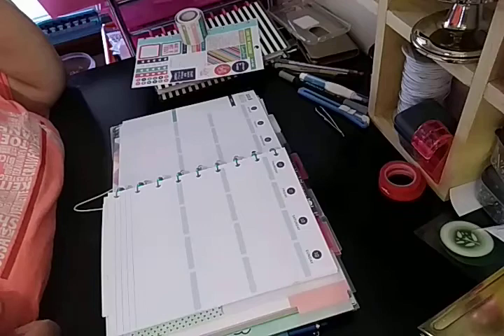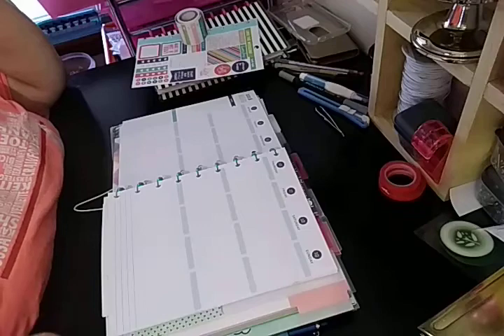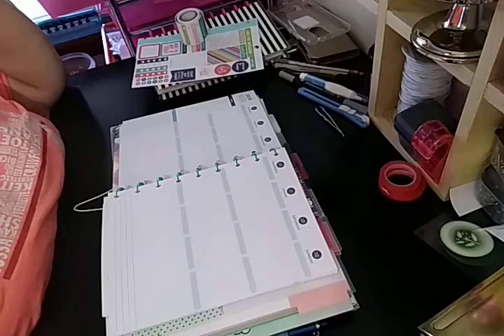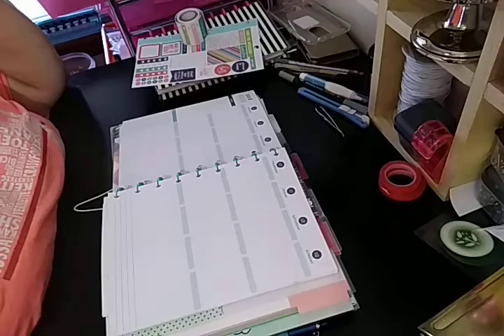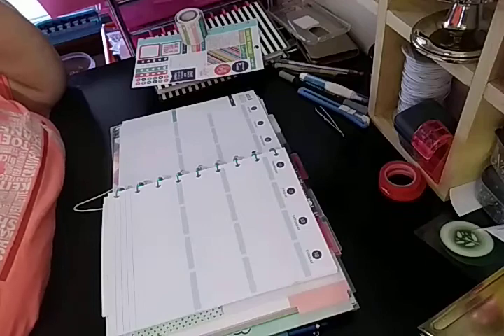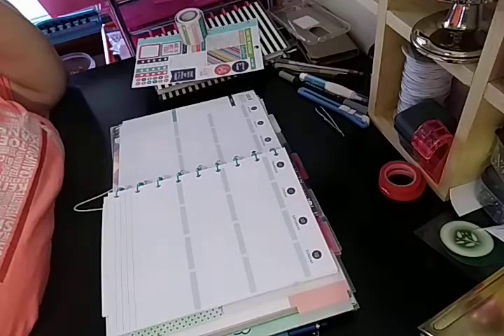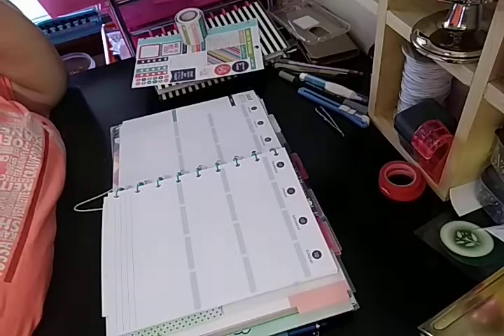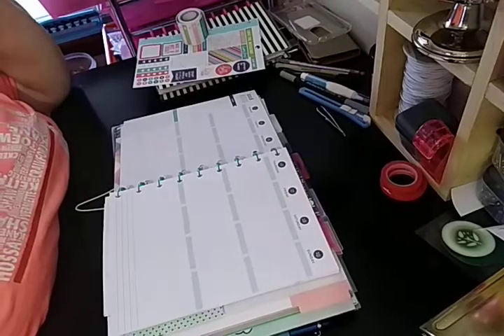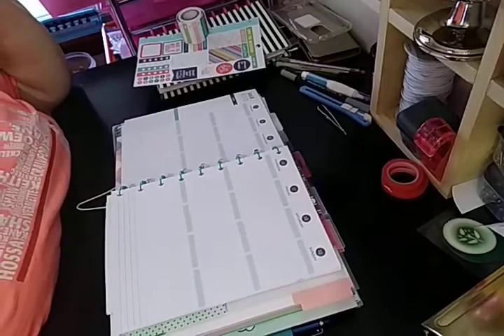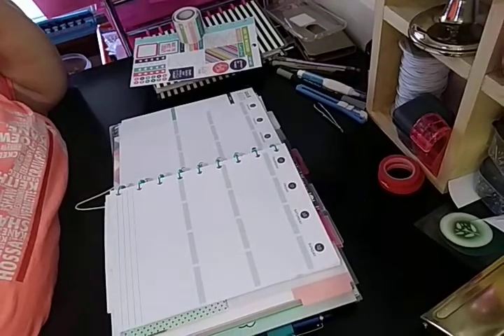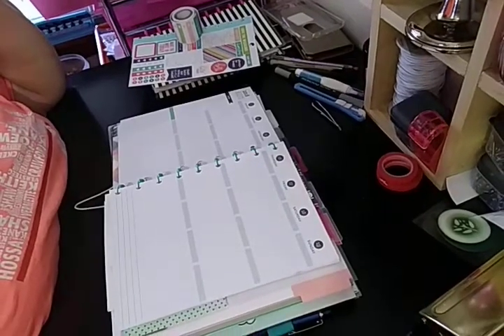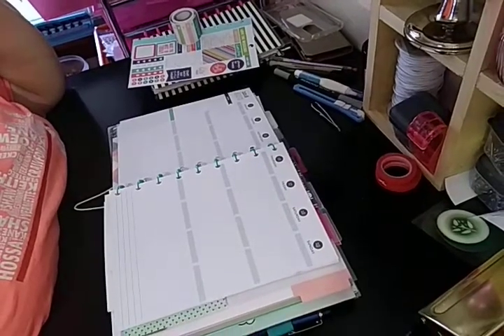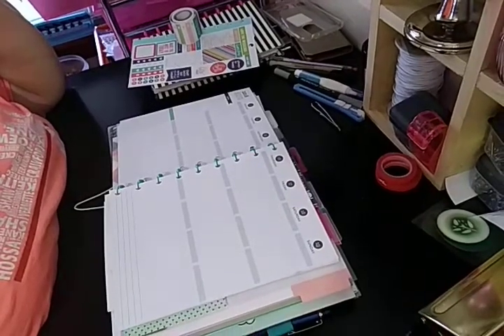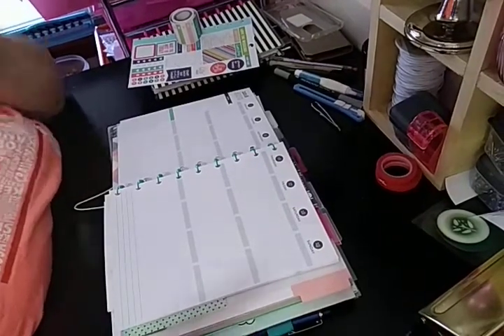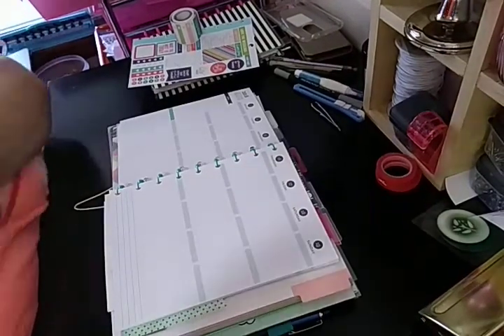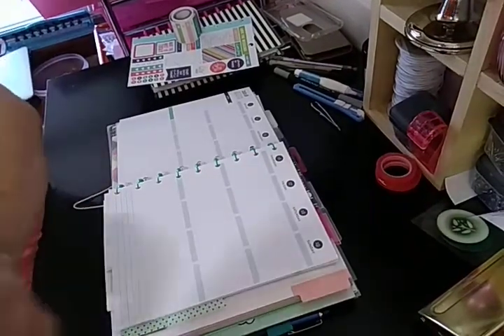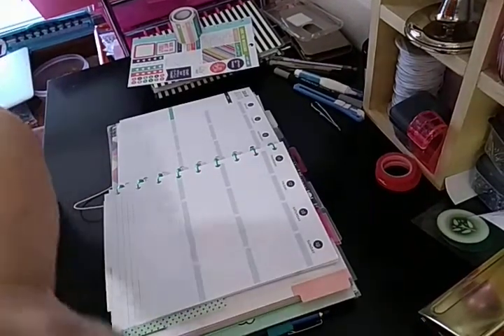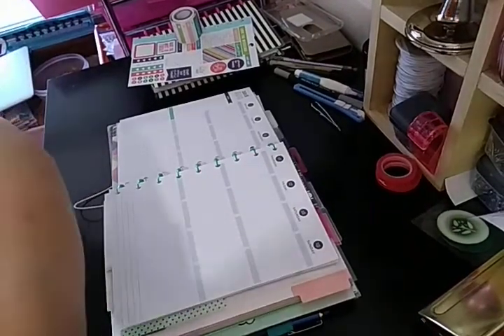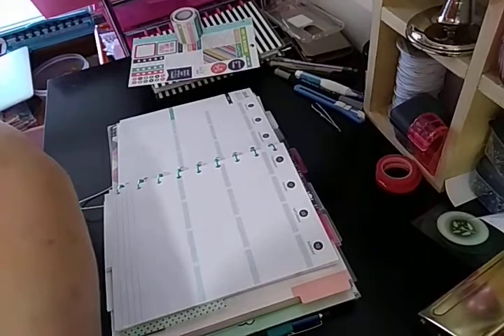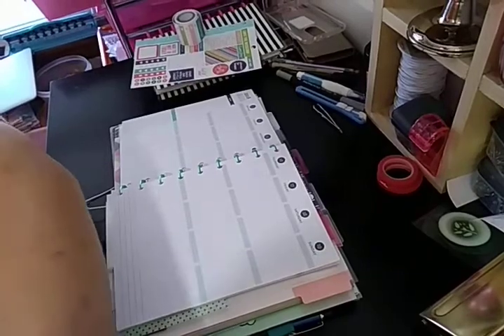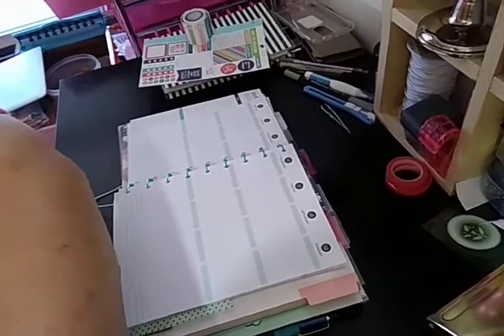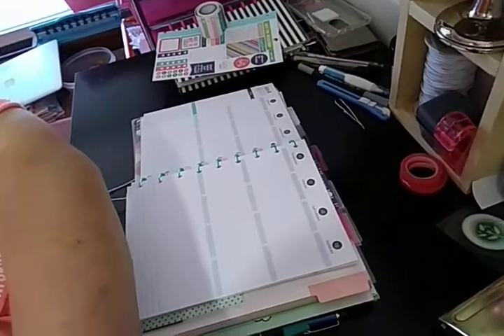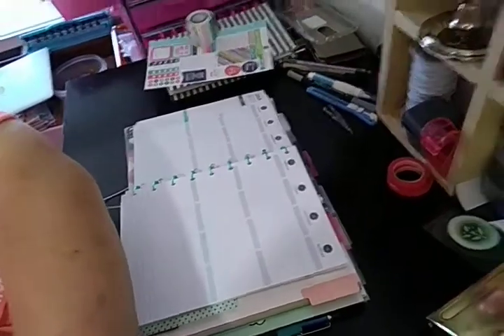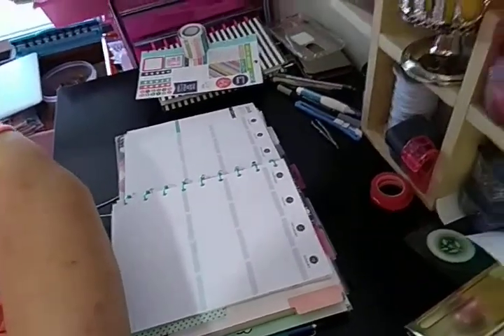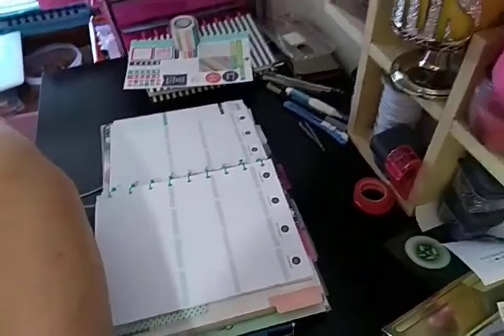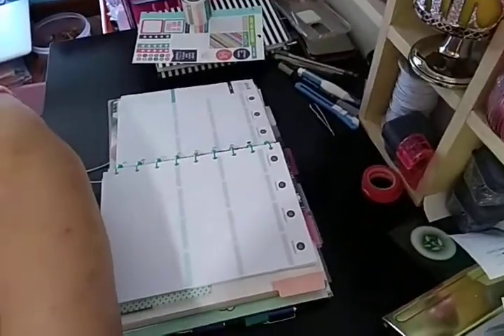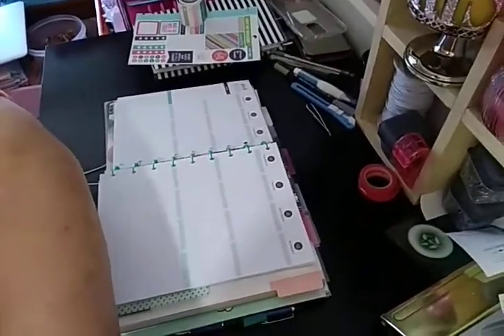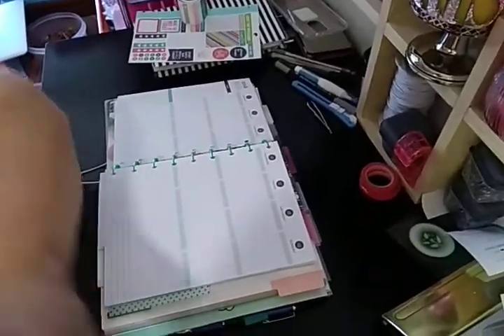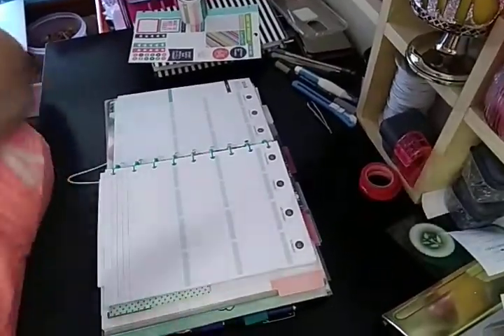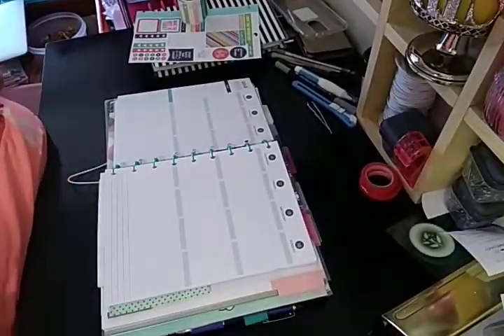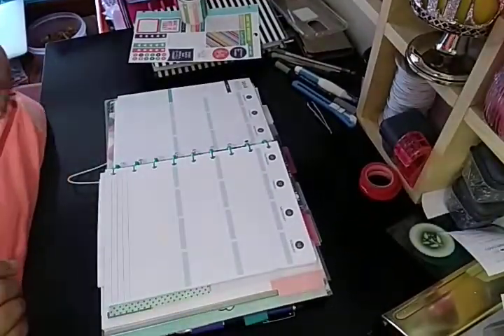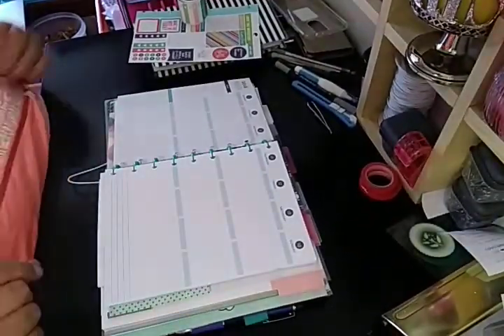Welcome to my channel, Planet Maserati. I'm going to be doing a decorate with me in my Recollection Spiral Planner that I put into the Man Be Happy Planner.